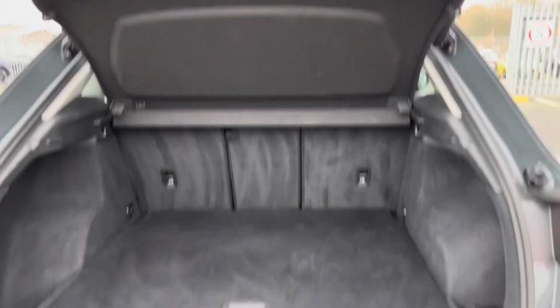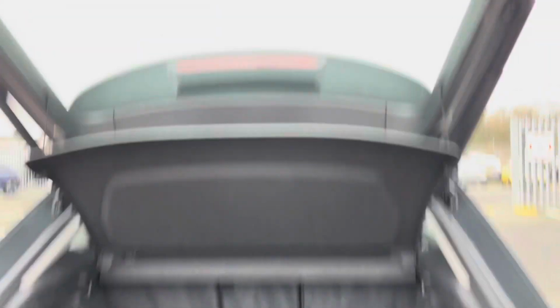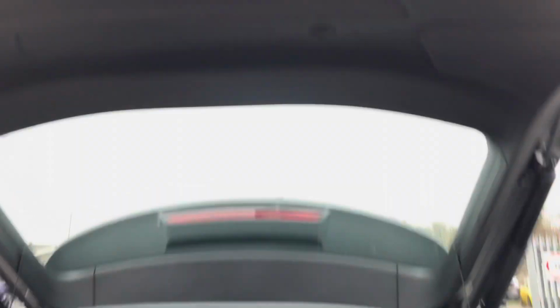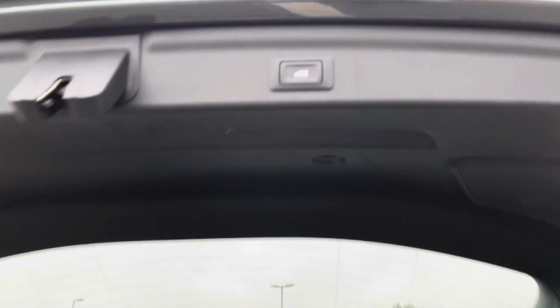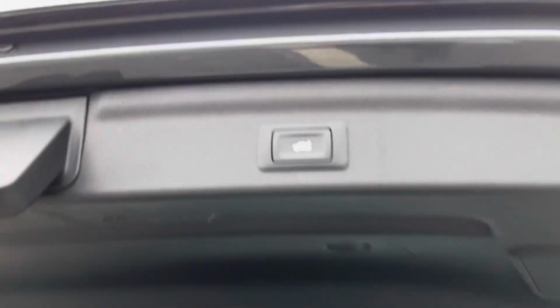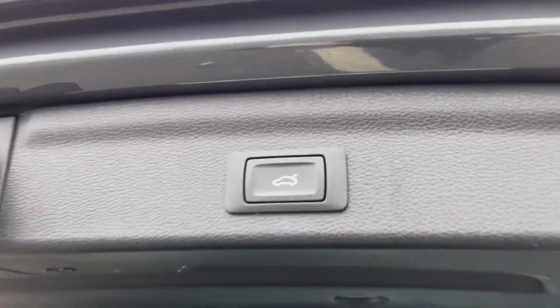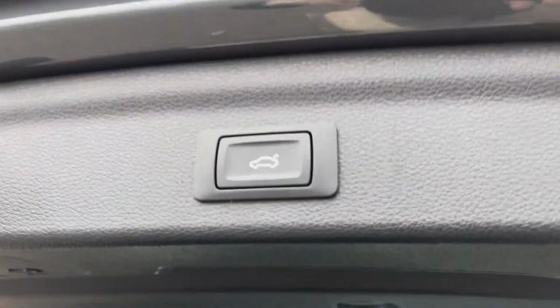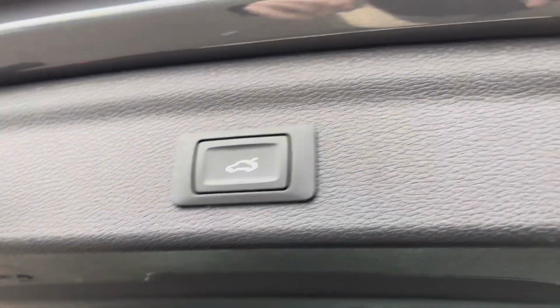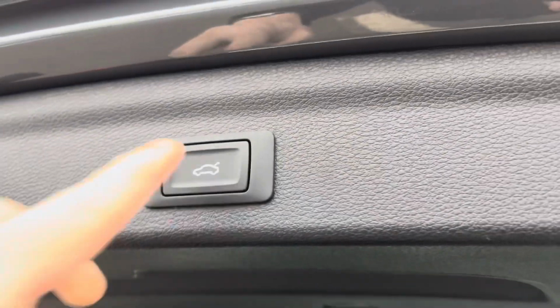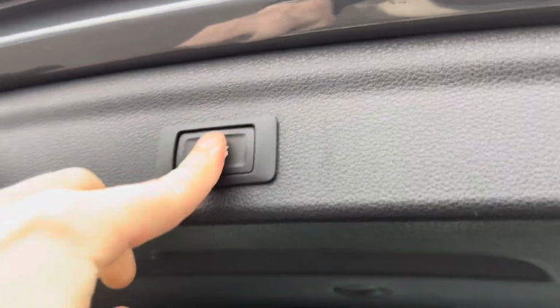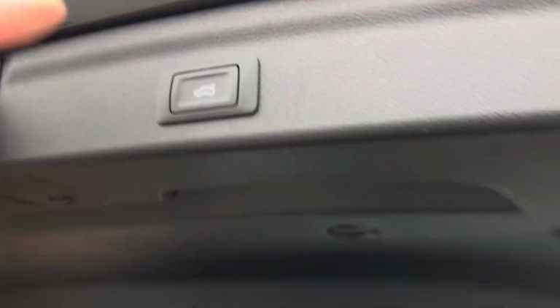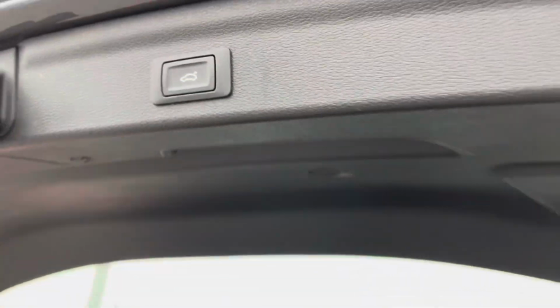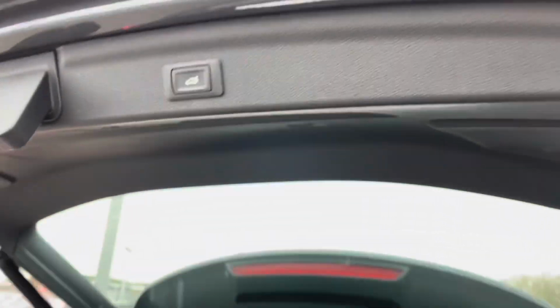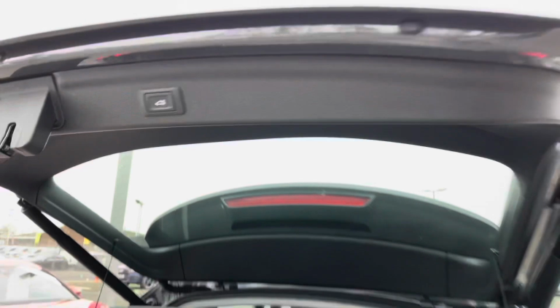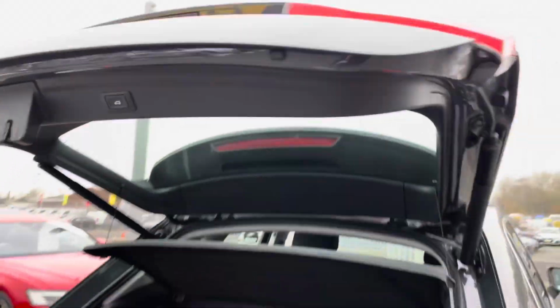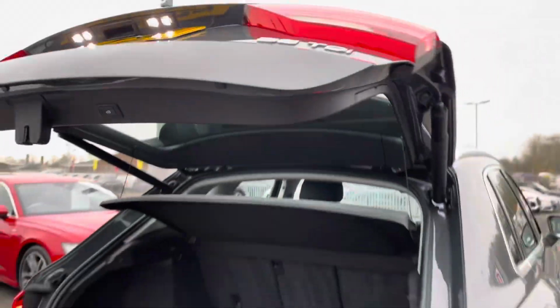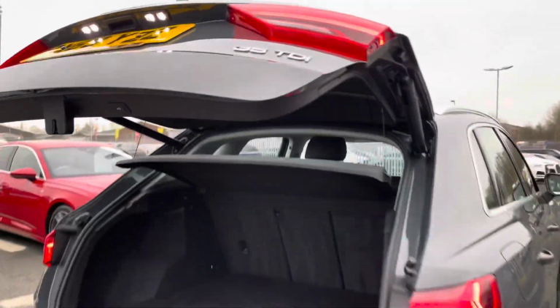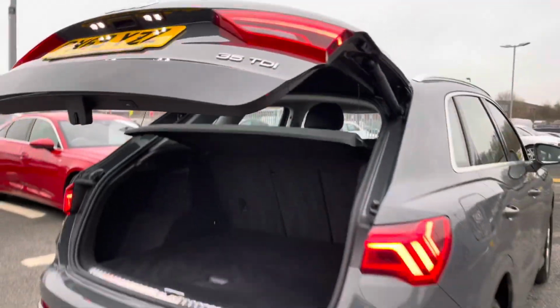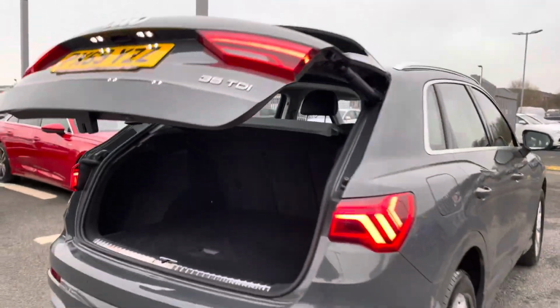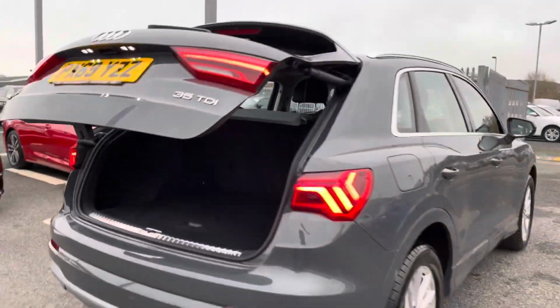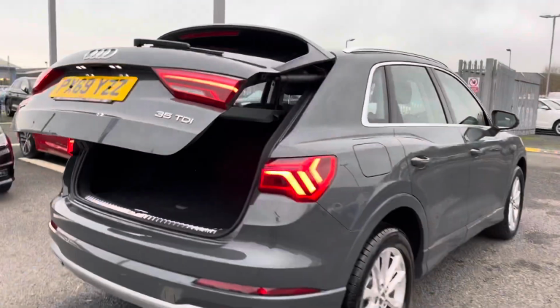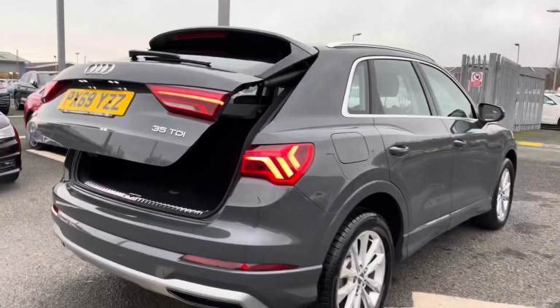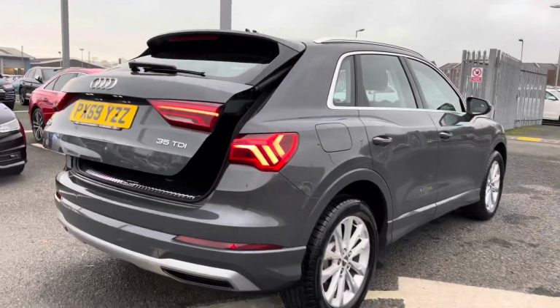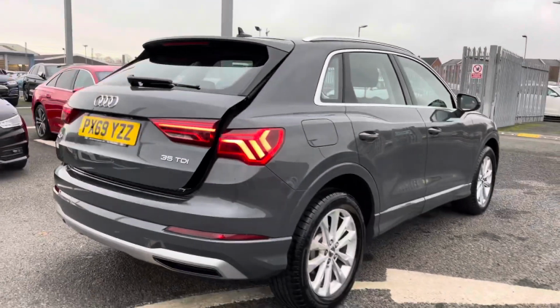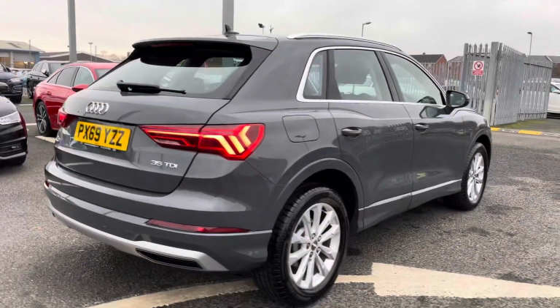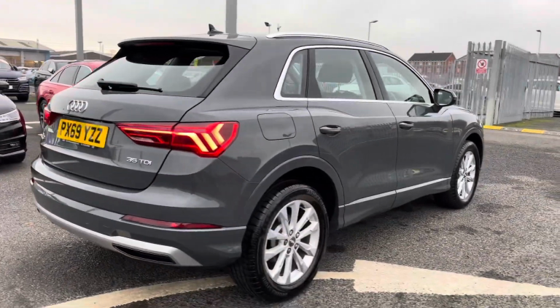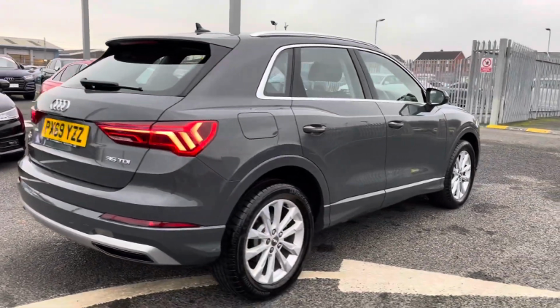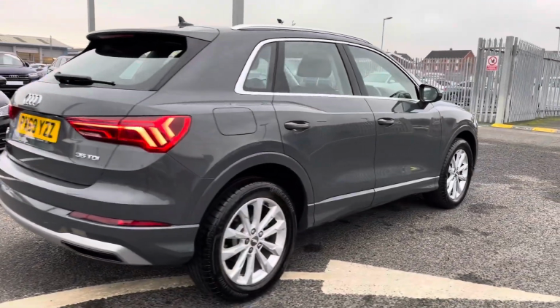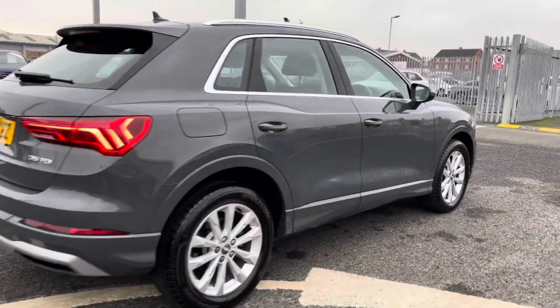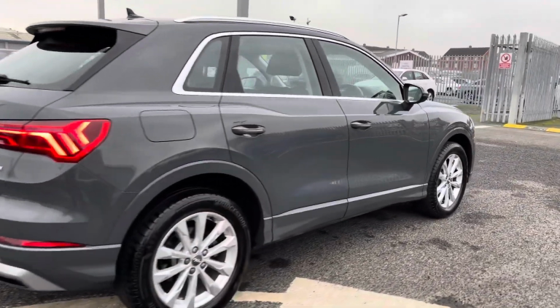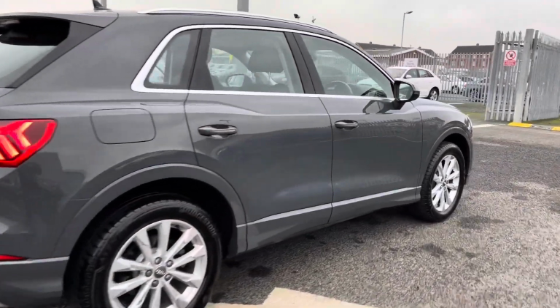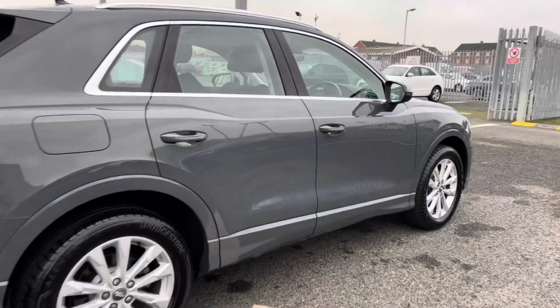To complement the boot very nicely, you do have the power operated tailgate, which is a fantastic feature if you do have your hands full, as it does allow ease of access into the boot.